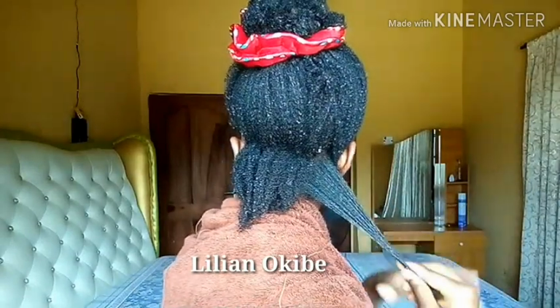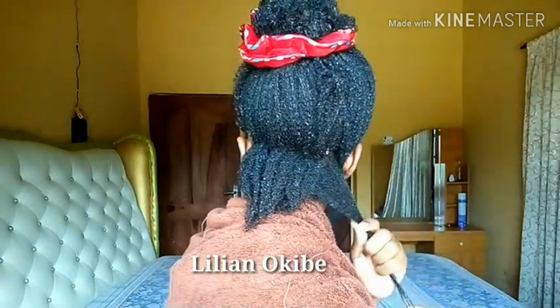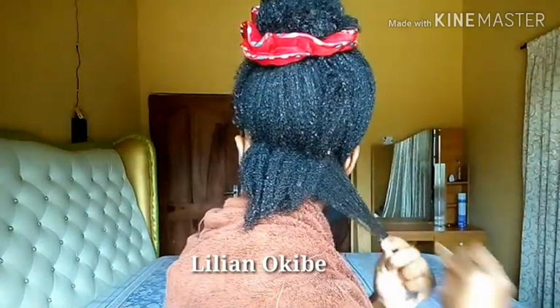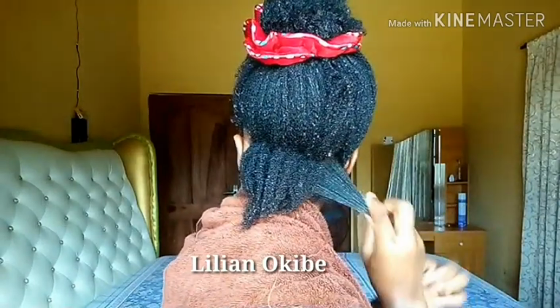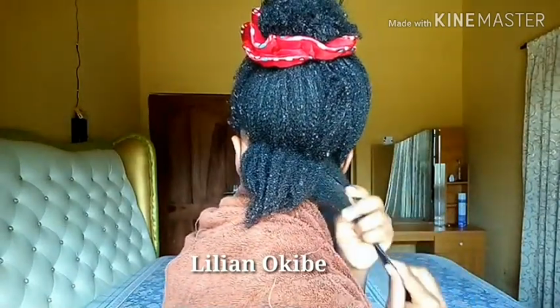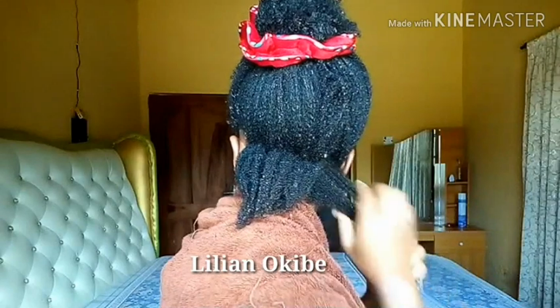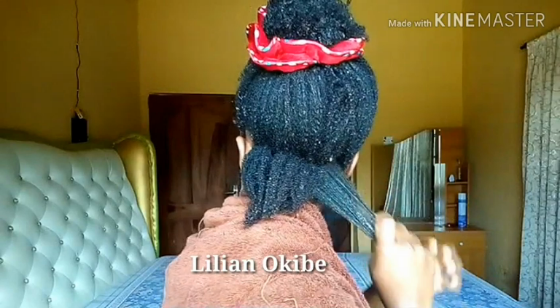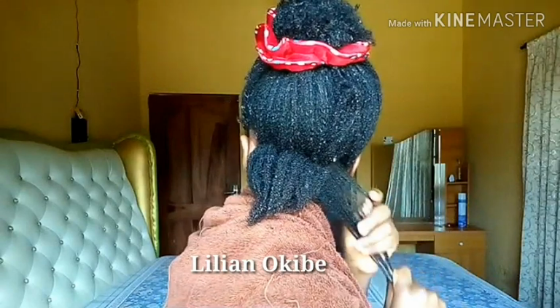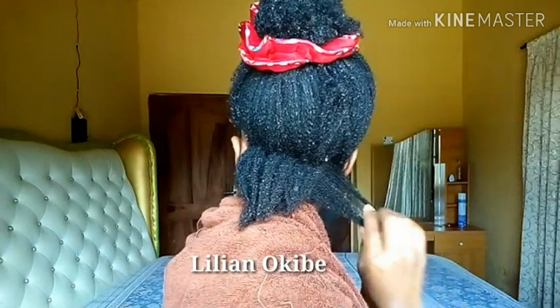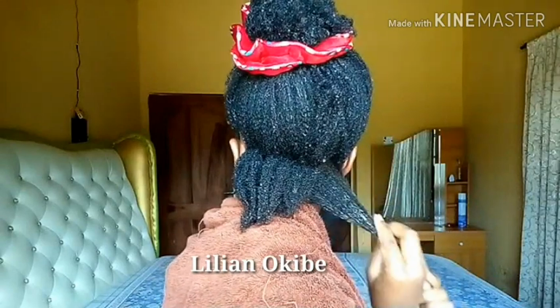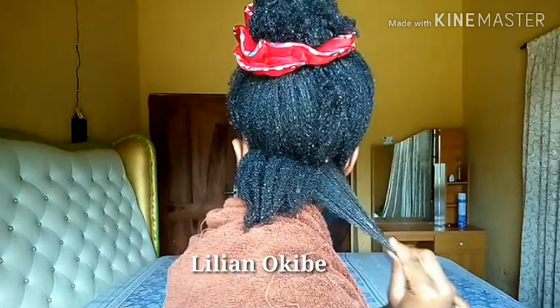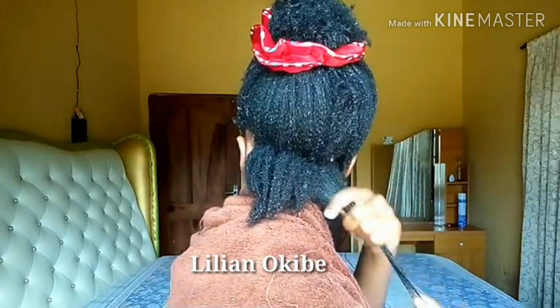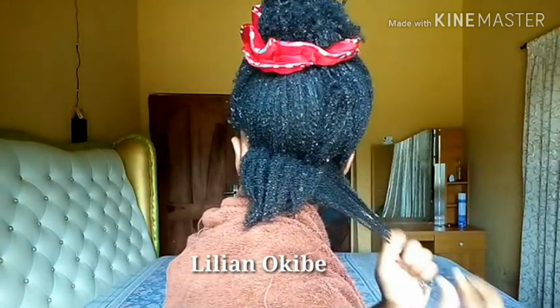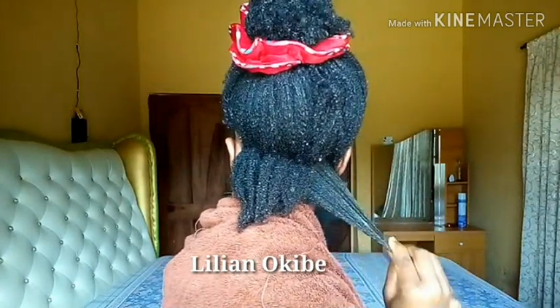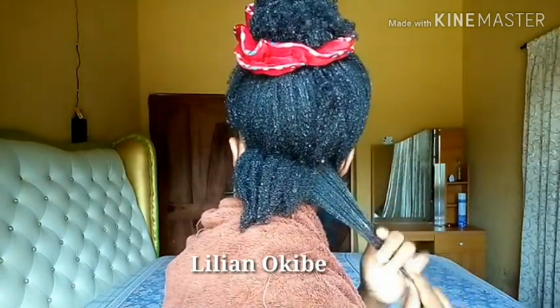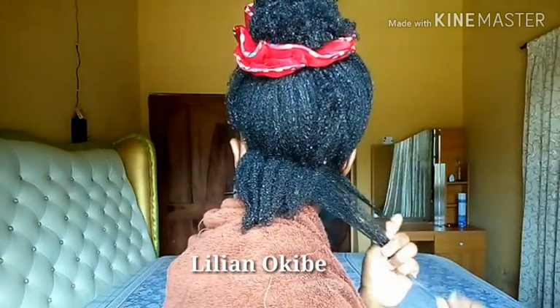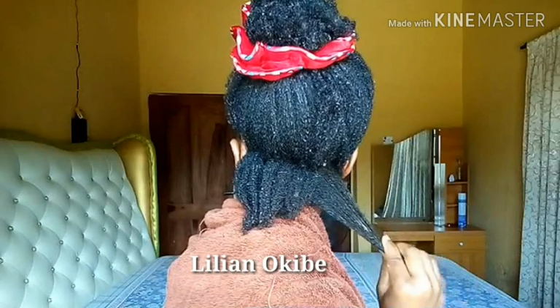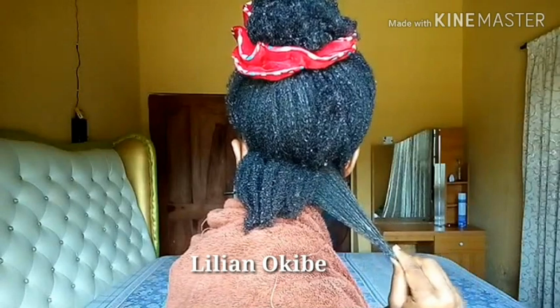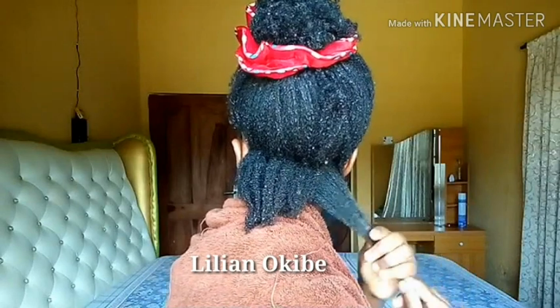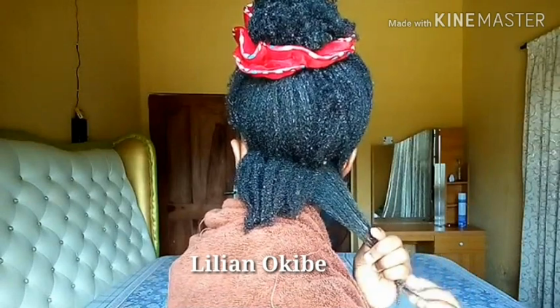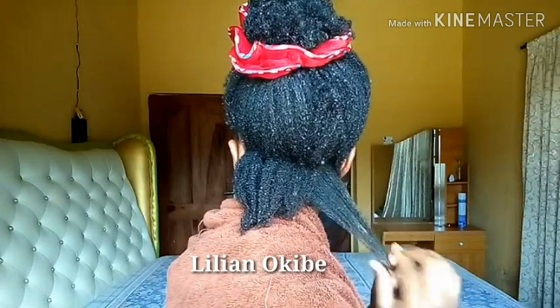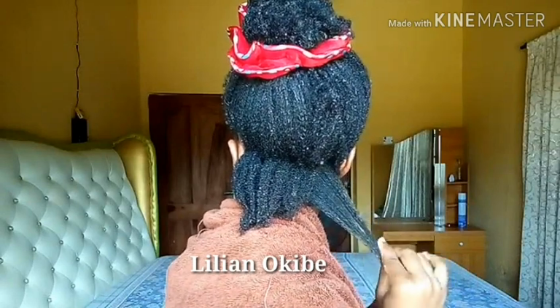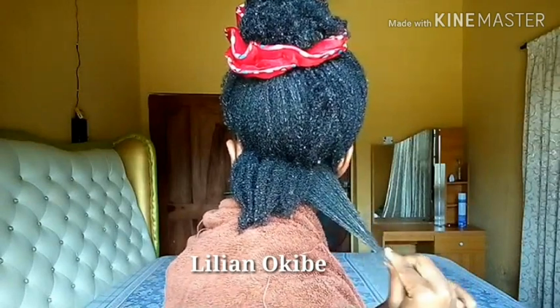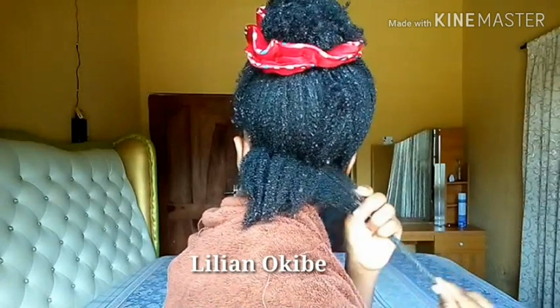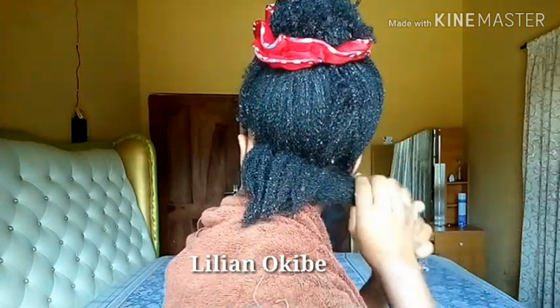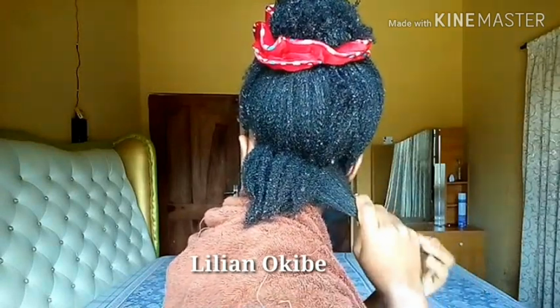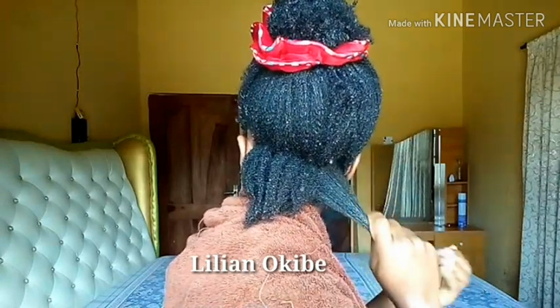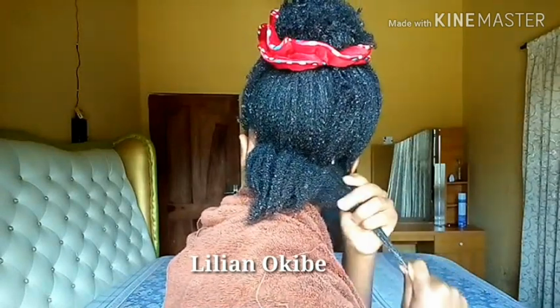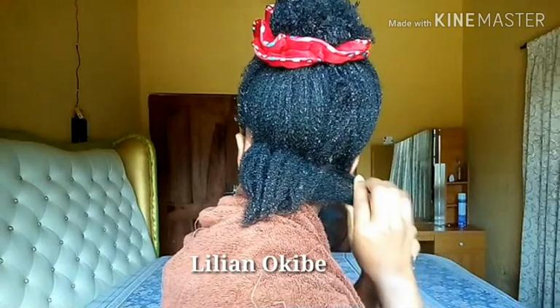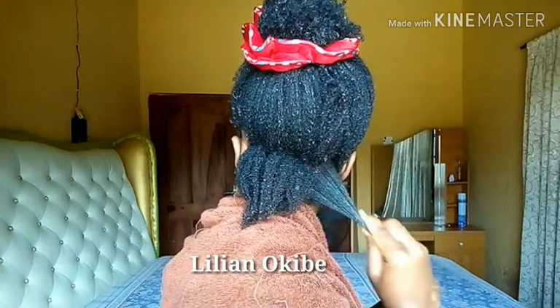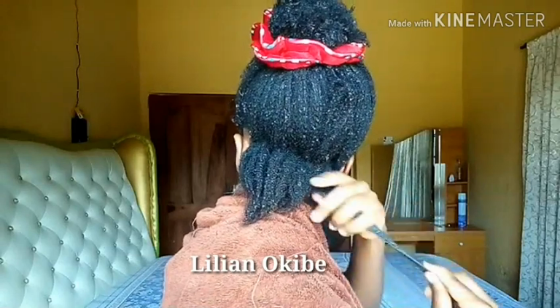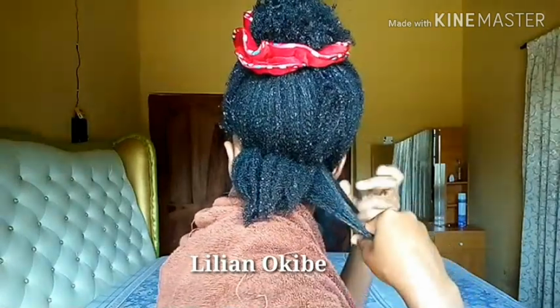As I apply the shea butter, I gently try to pull my ends to elongate them. And then I go ahead to separate my hair from the clumps it was previously in during the wash and go state. This is all I do to detangle my hair.